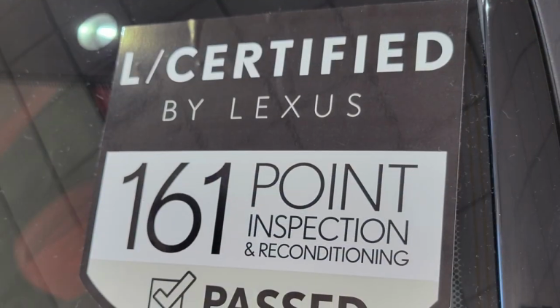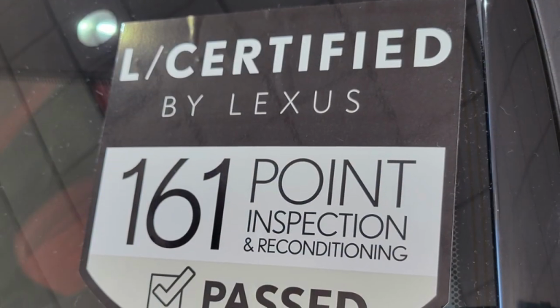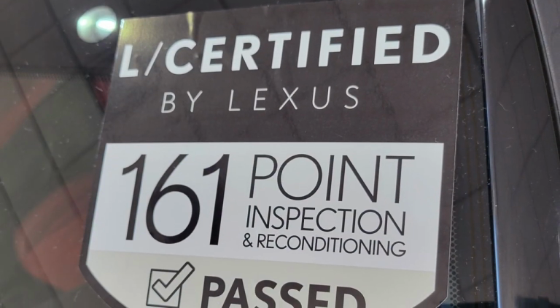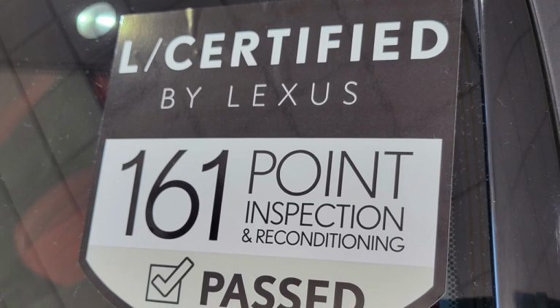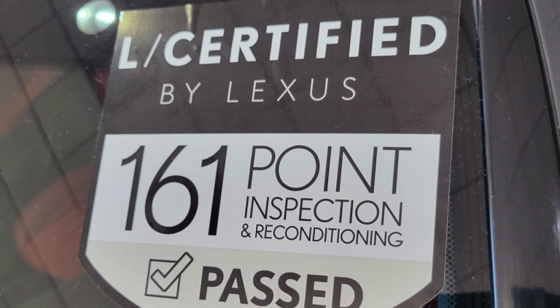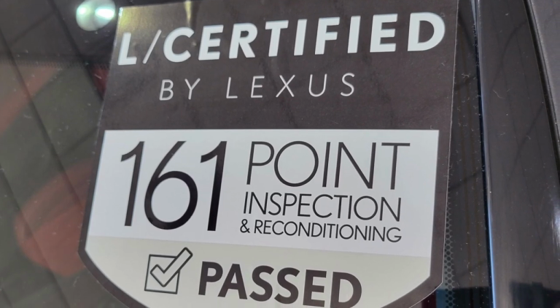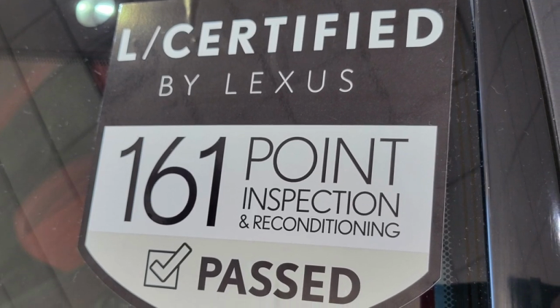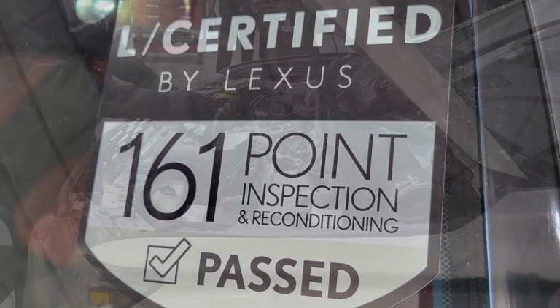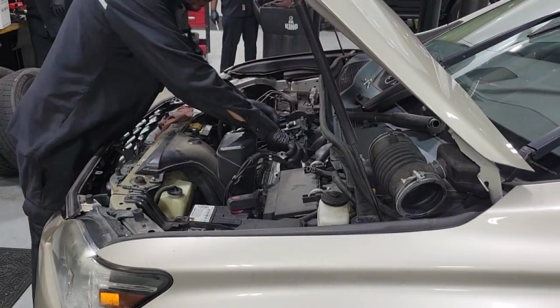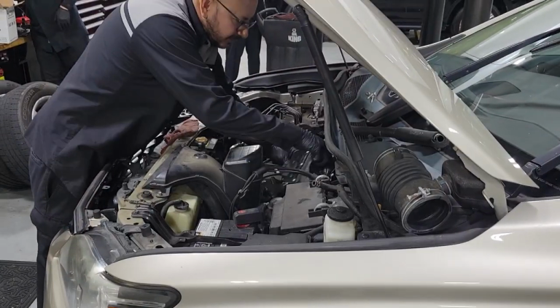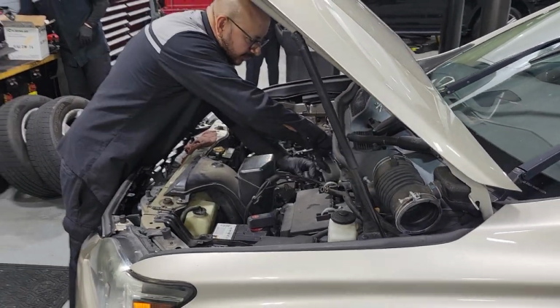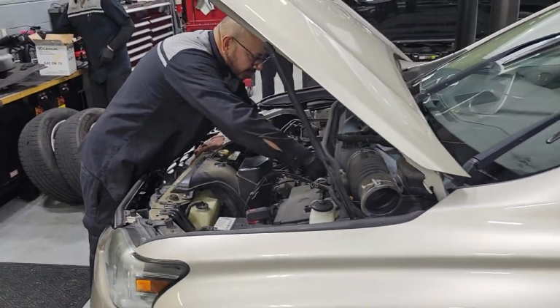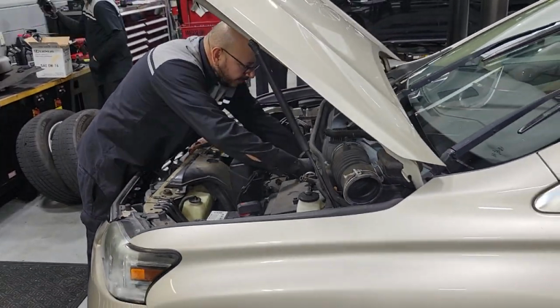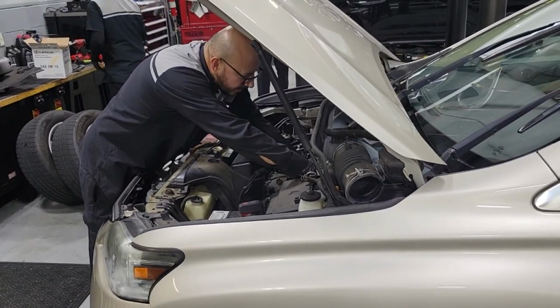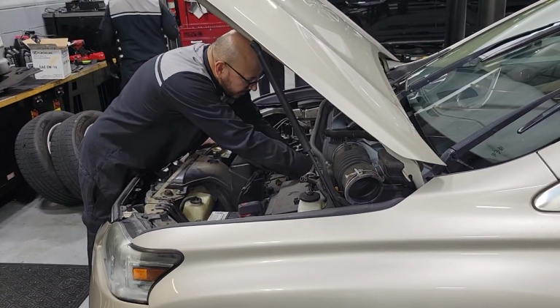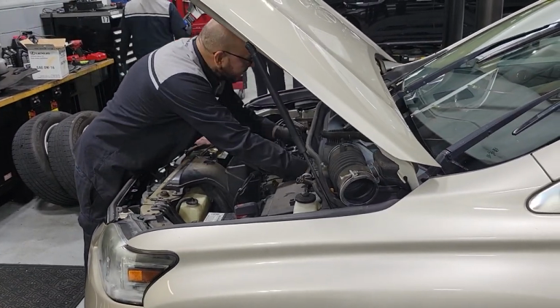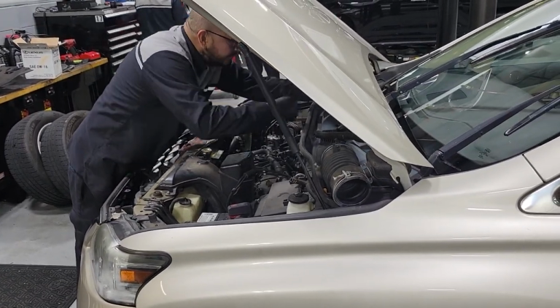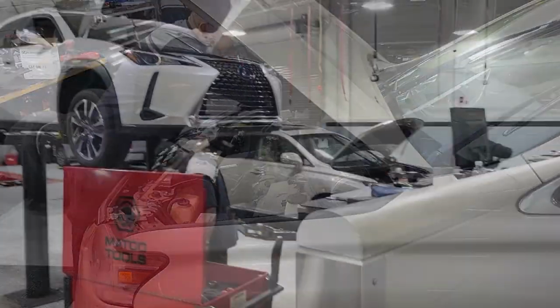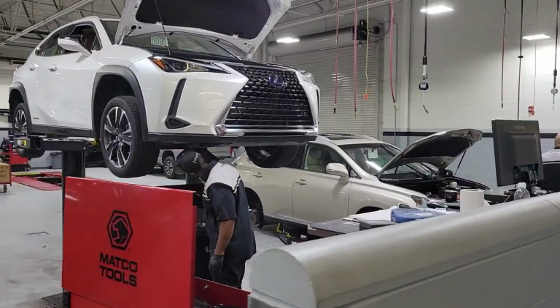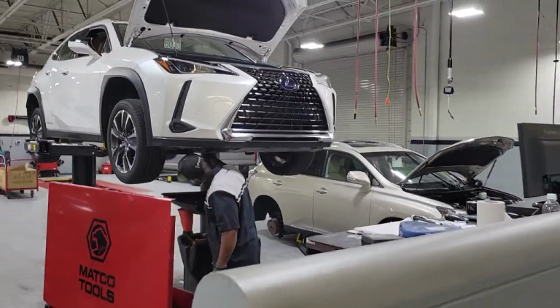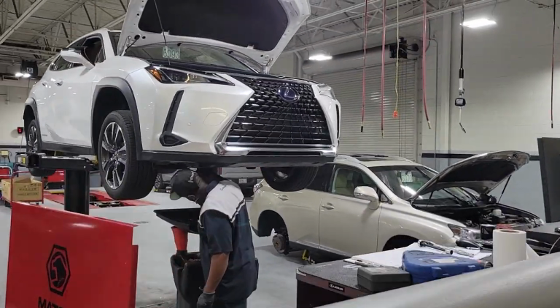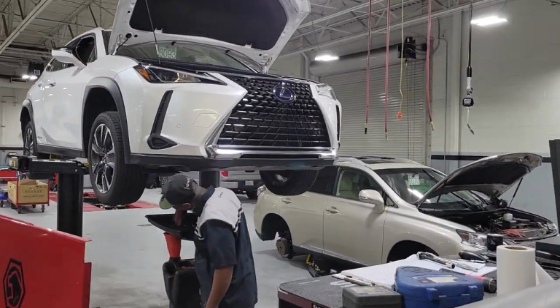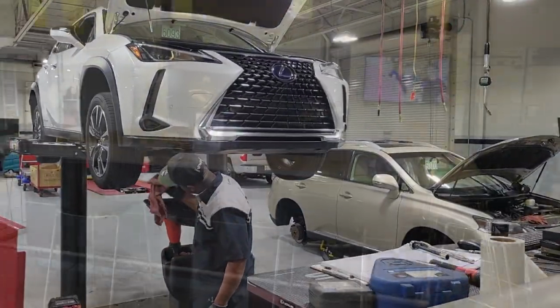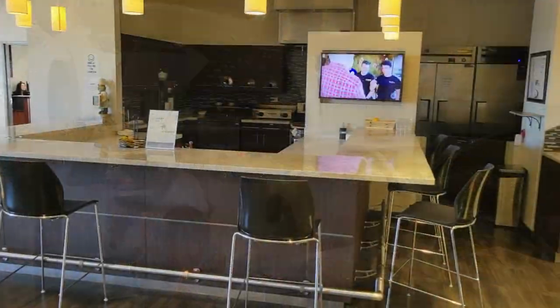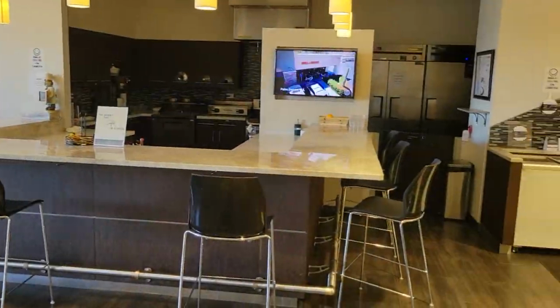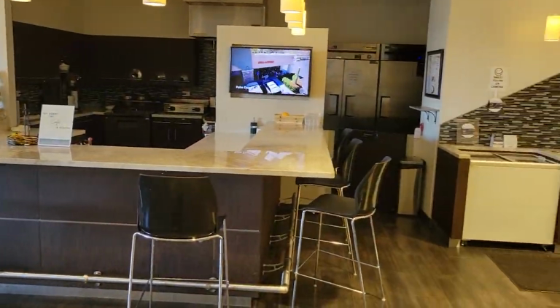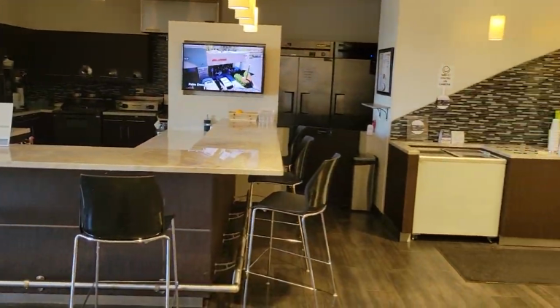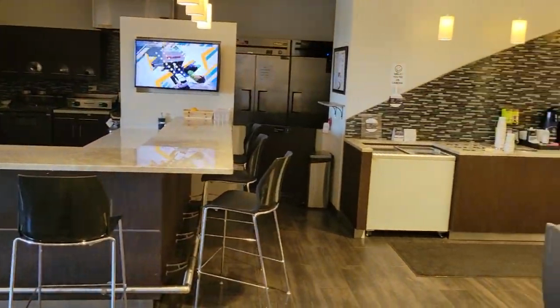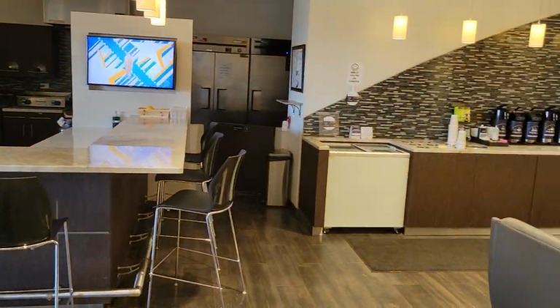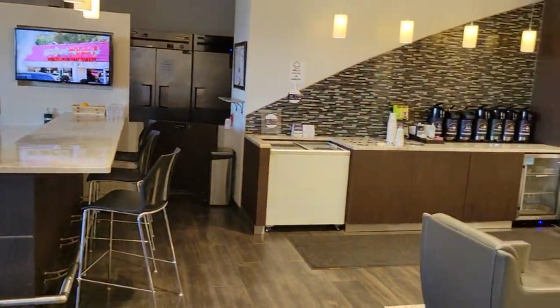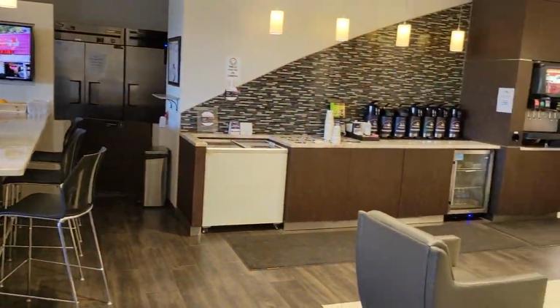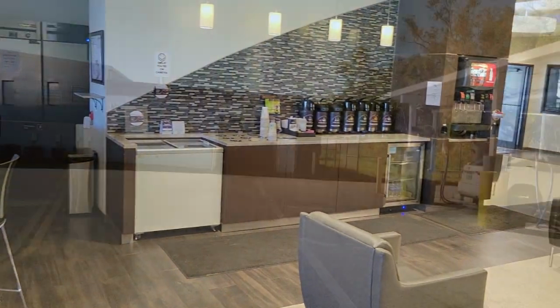All Lexus certified vehicles come with a 161-point vehicle inspection, an unlimited mile warranty for up to 6 years, the next 4 factory recommended maintenance visits for 2 years, and a 90-day trial of Sirius XM radio.